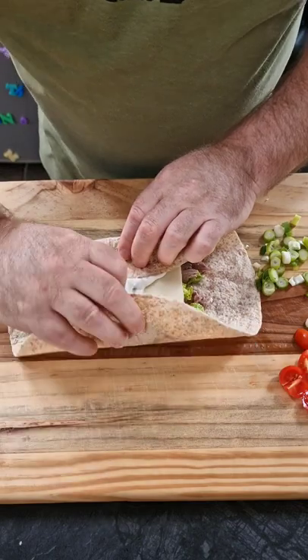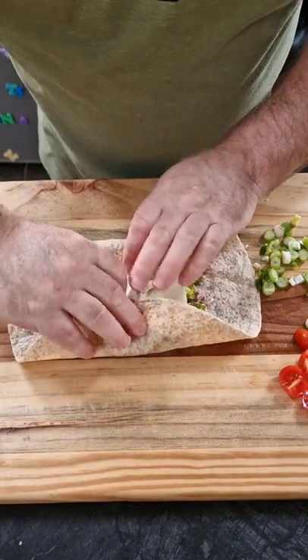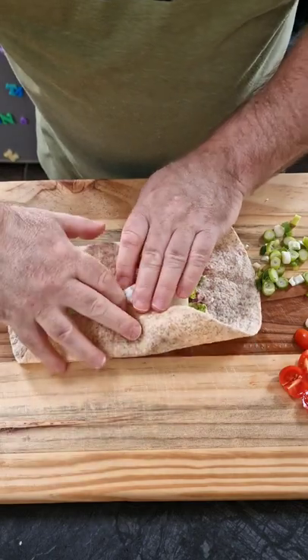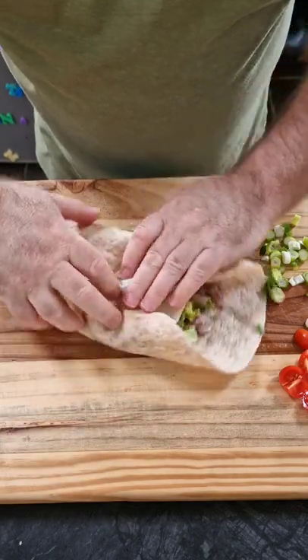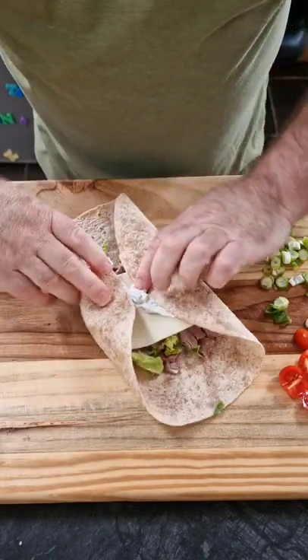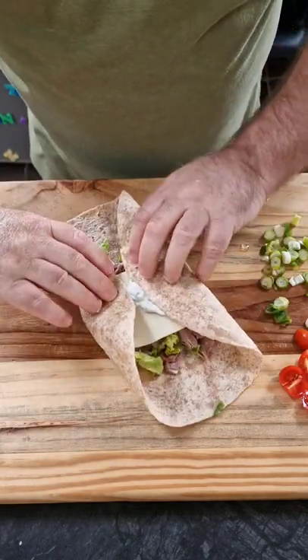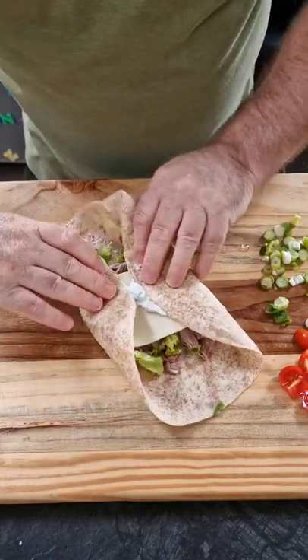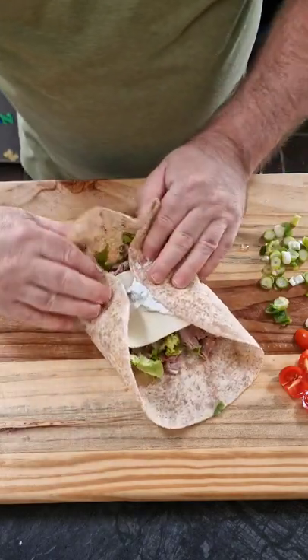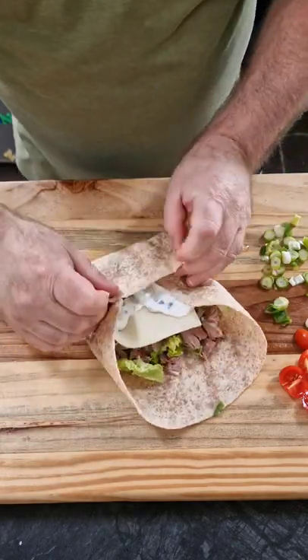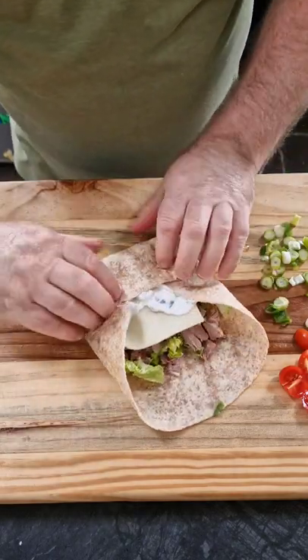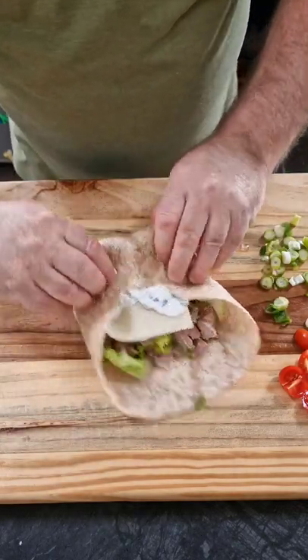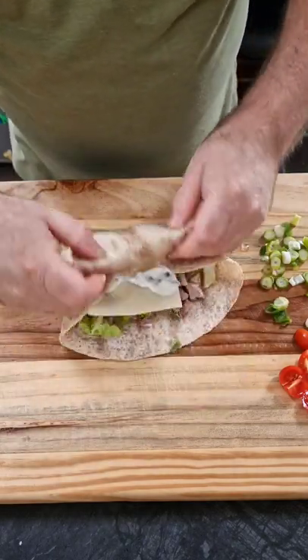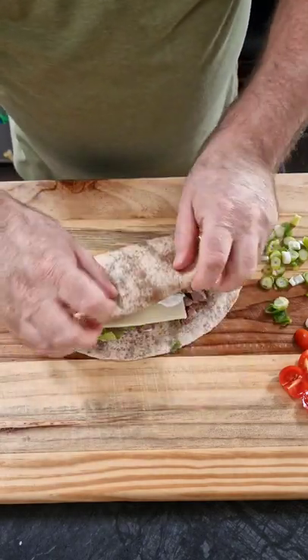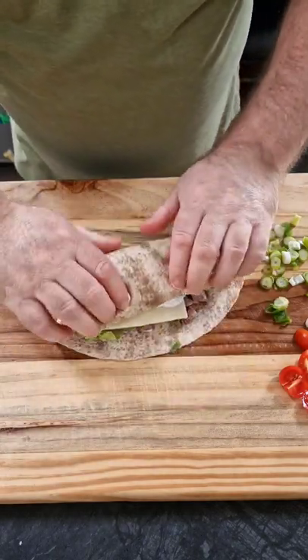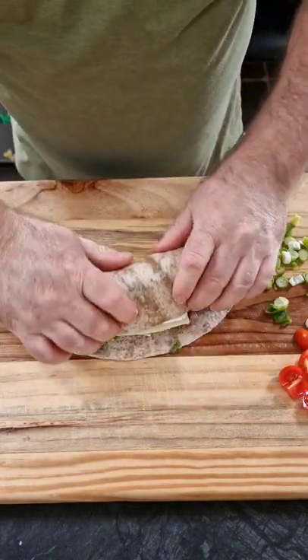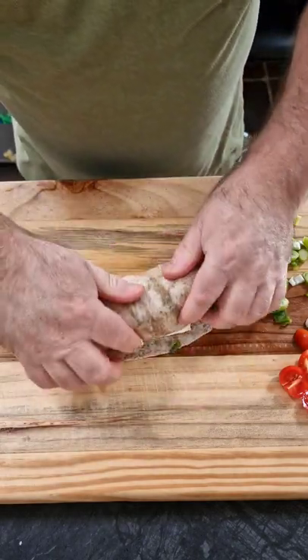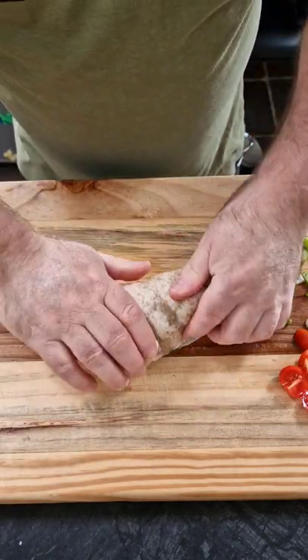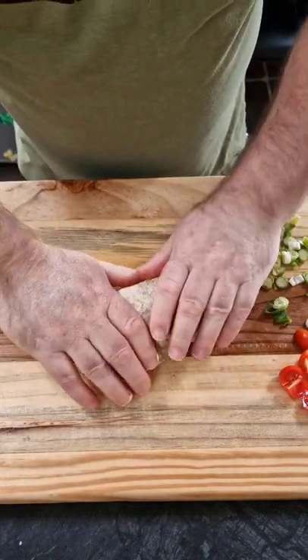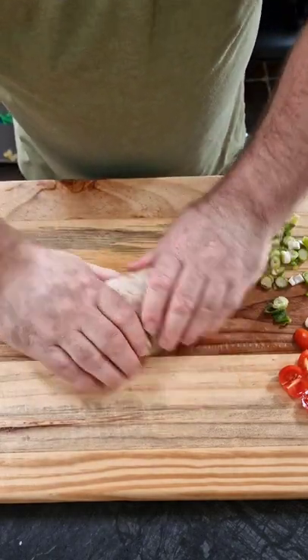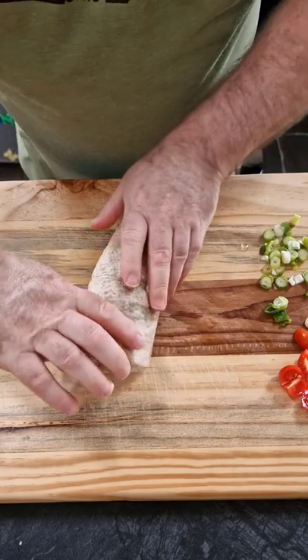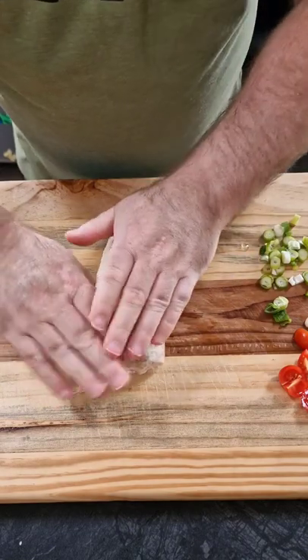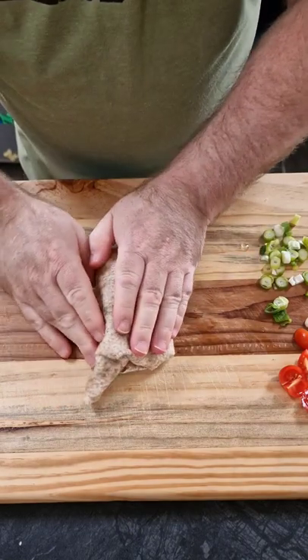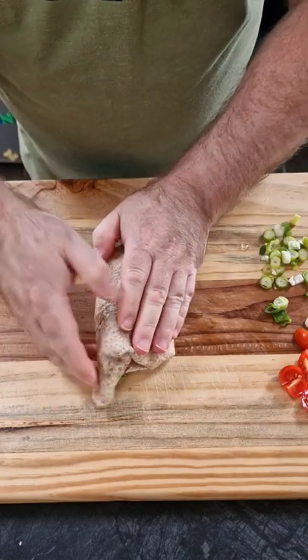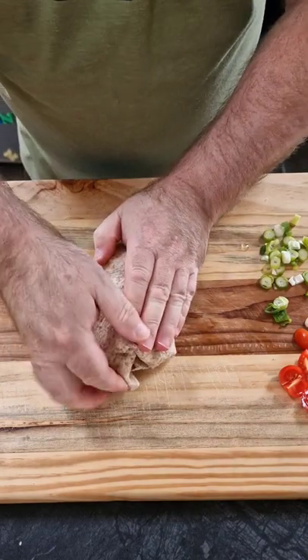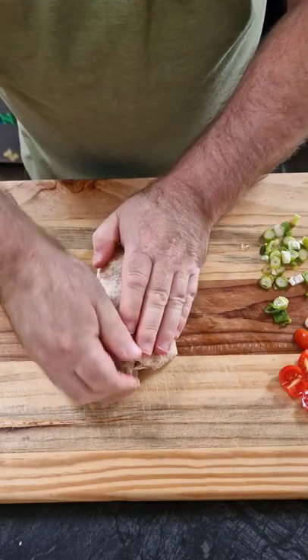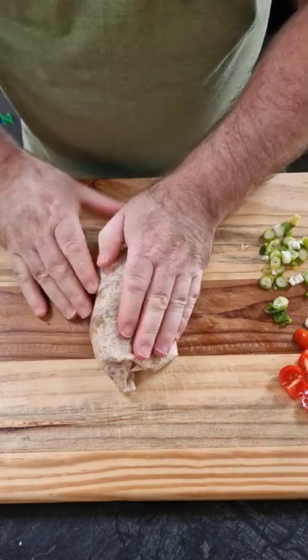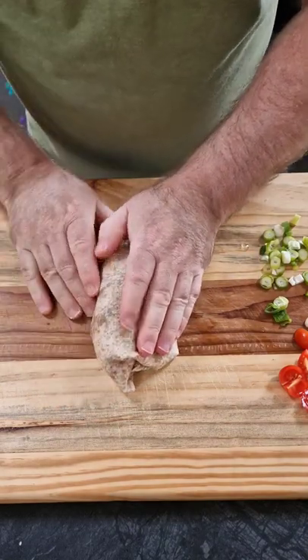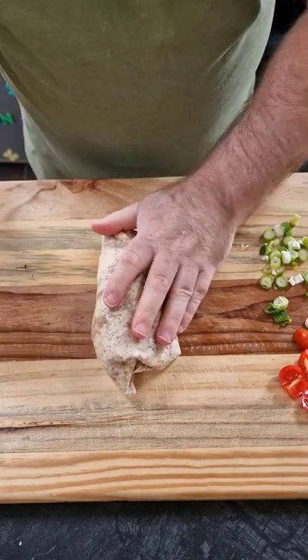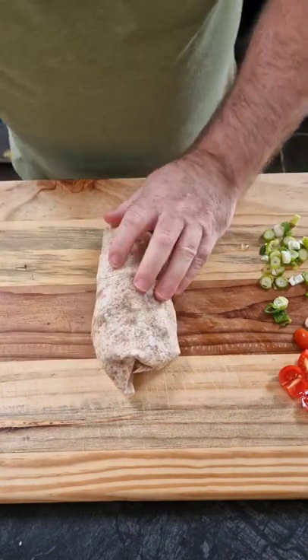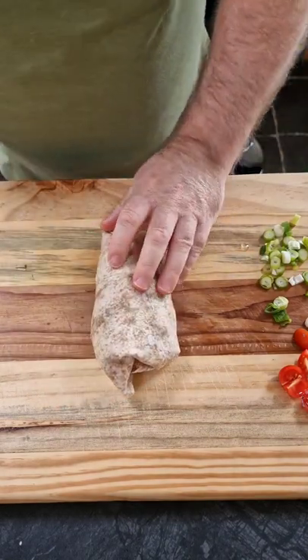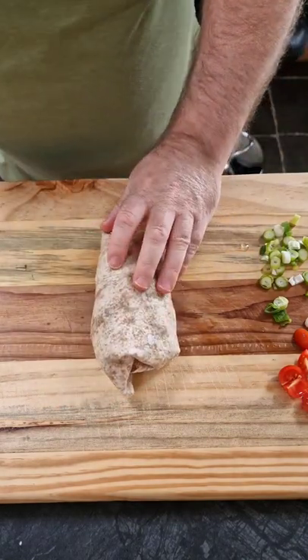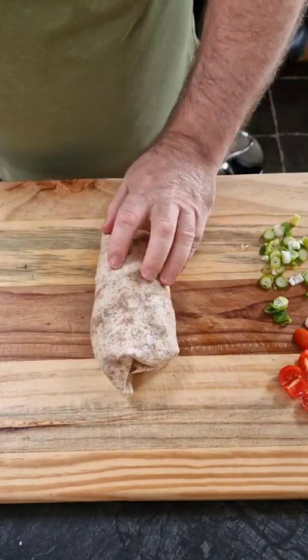Roll it up, slice it and then it's ready to eat. I hope you enjoyed this video folks, thanks for watching and I'll see you in my further videos.